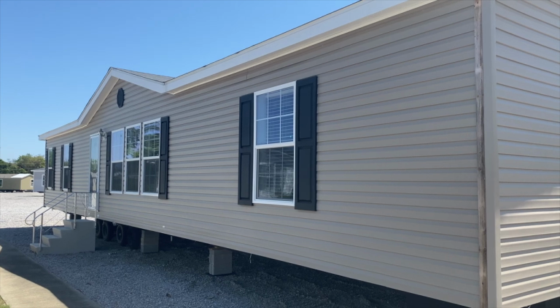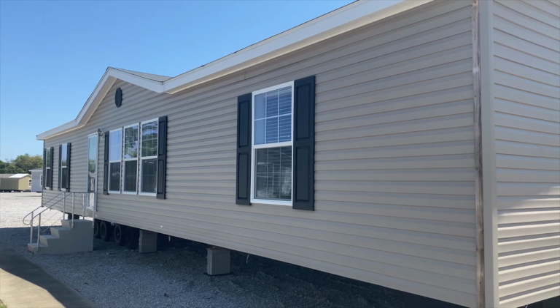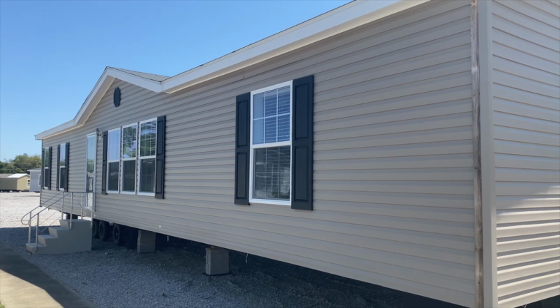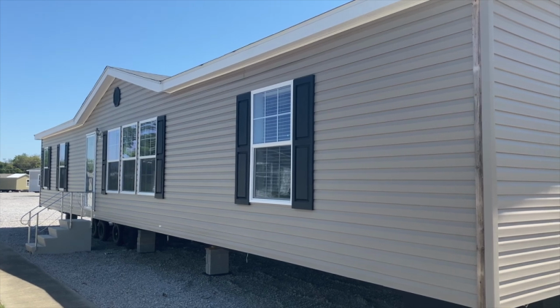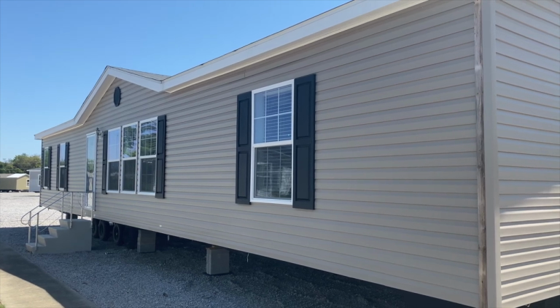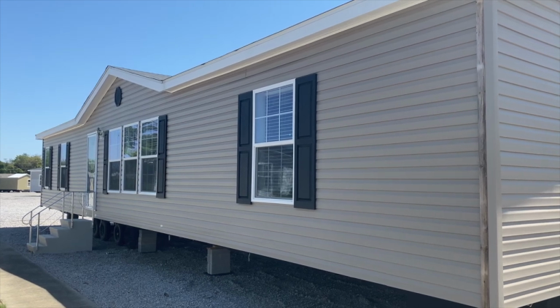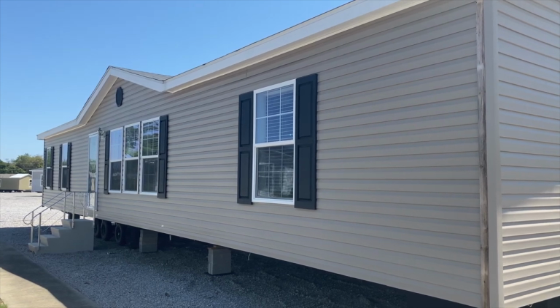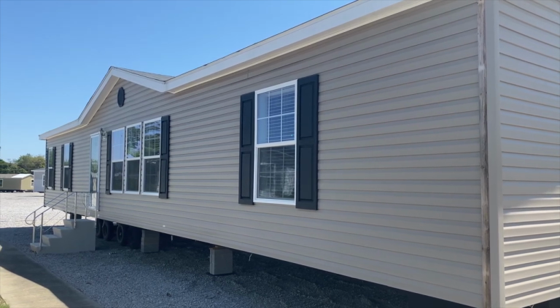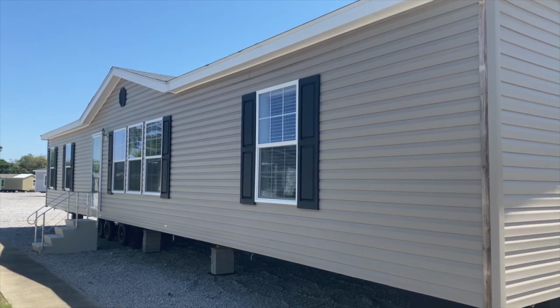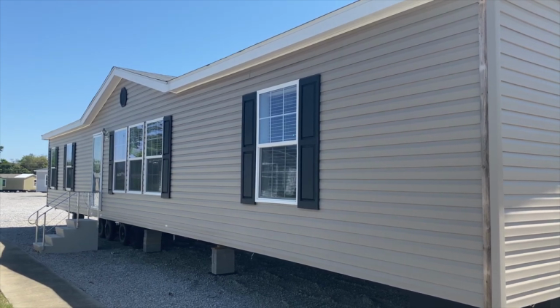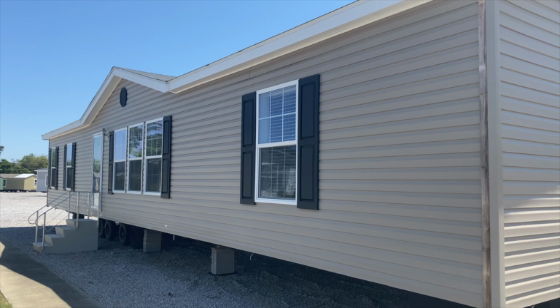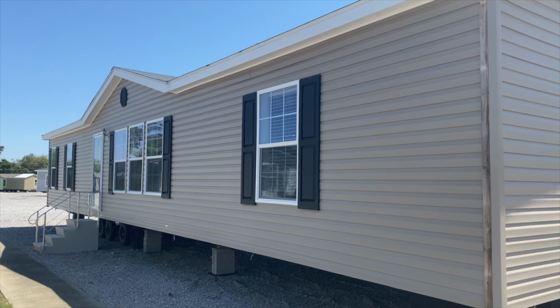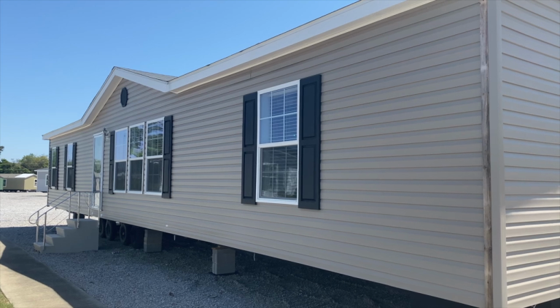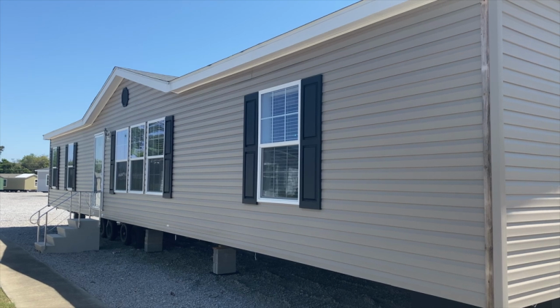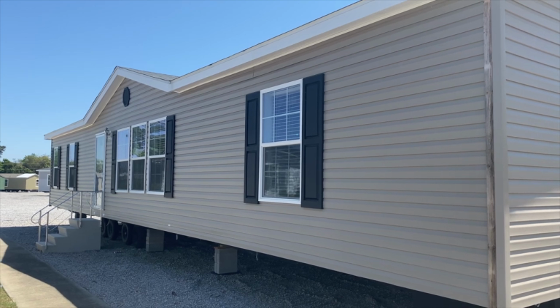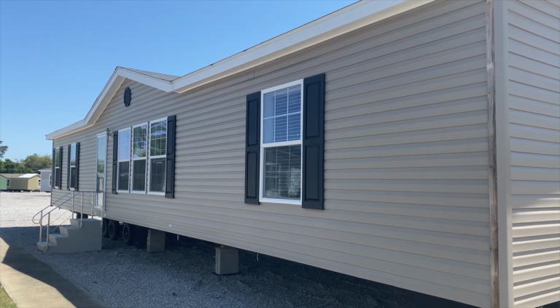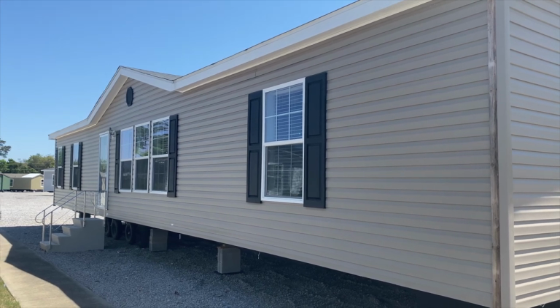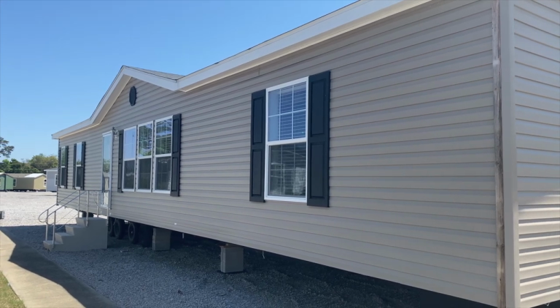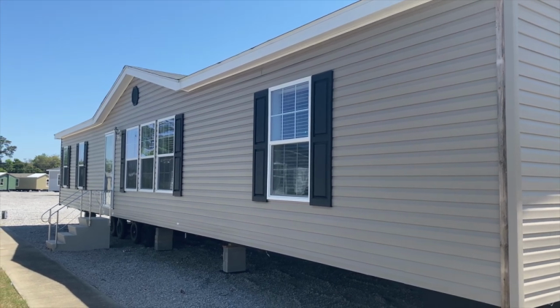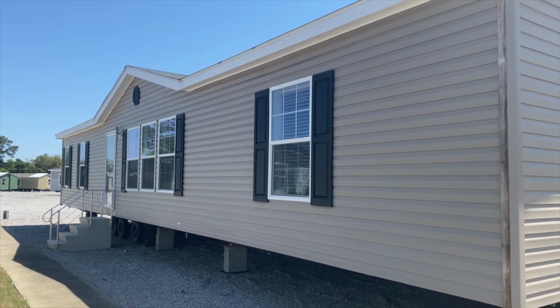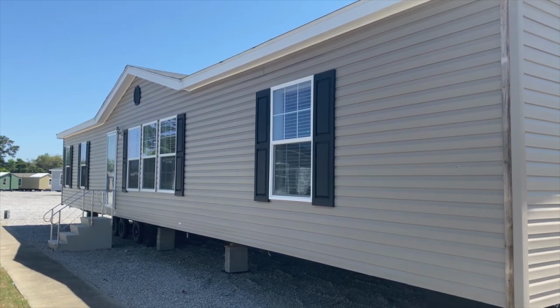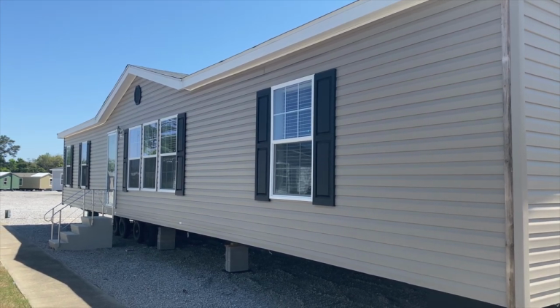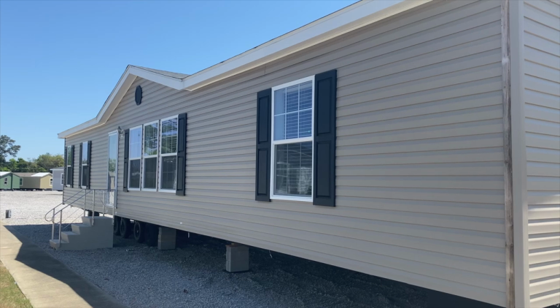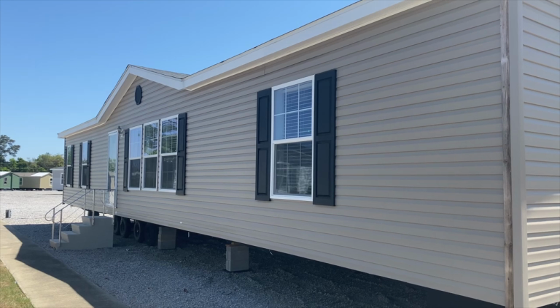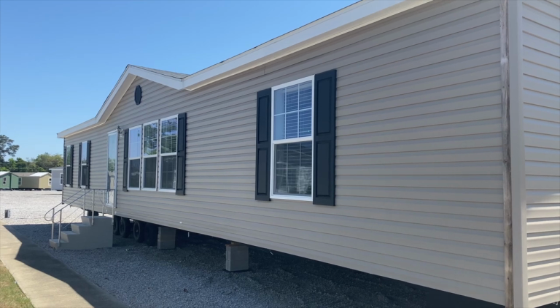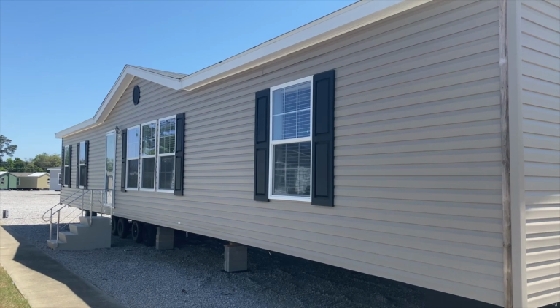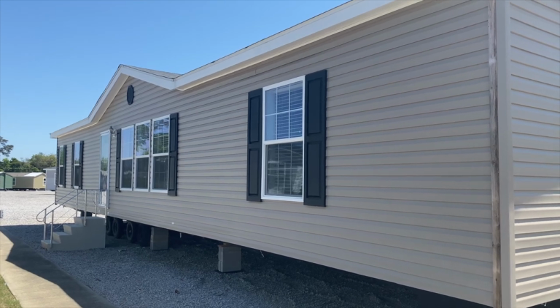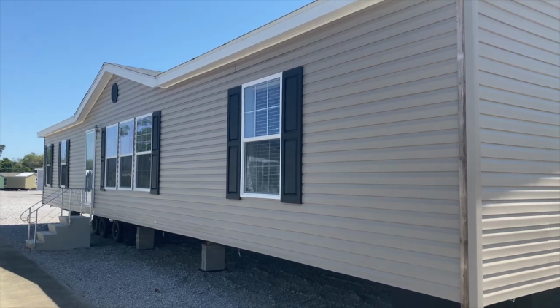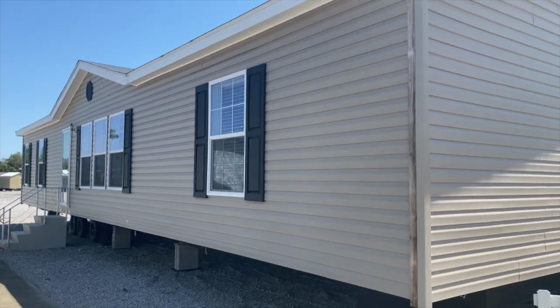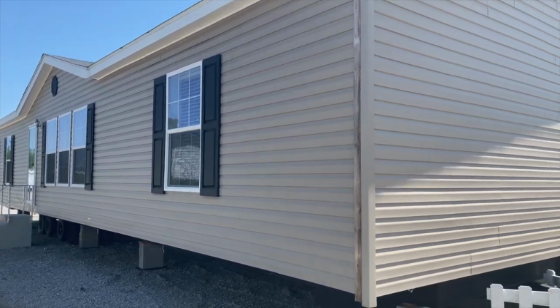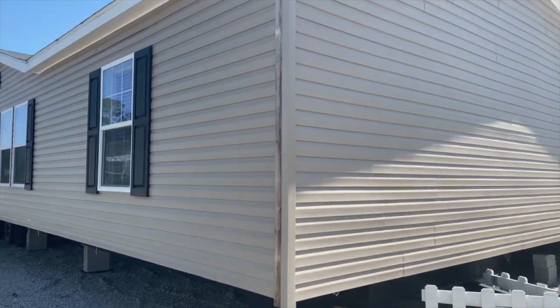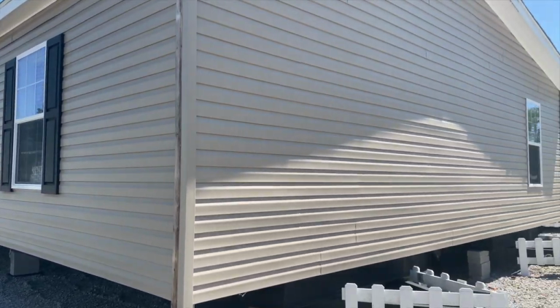She got her home here, and I'm actually going to point out in another video which one is her home. This is number one — they are numbered. This is manufactured home number one. Let's do a quick walk around.